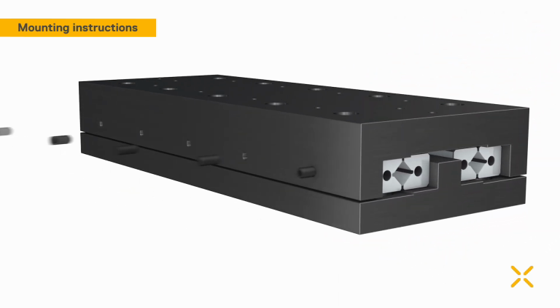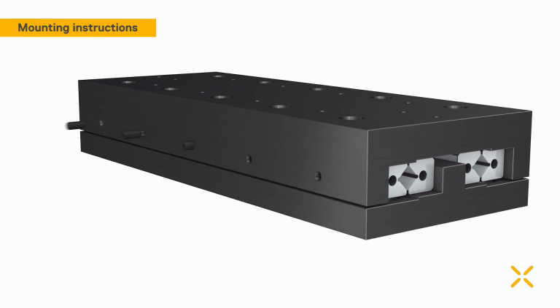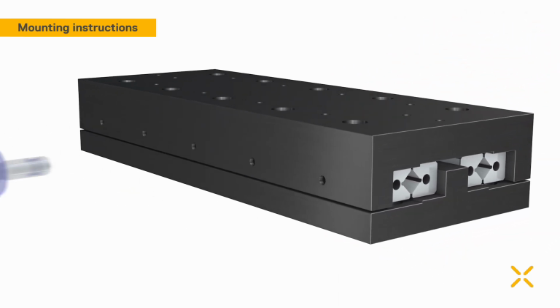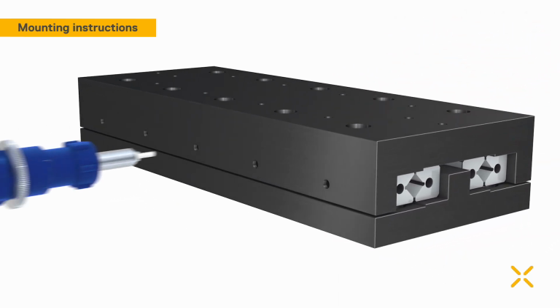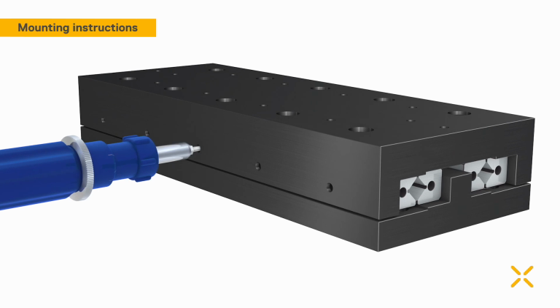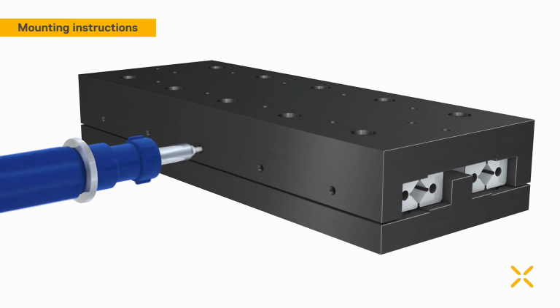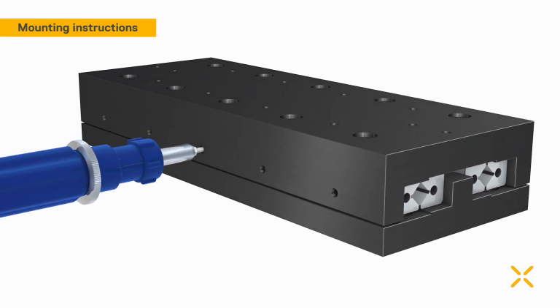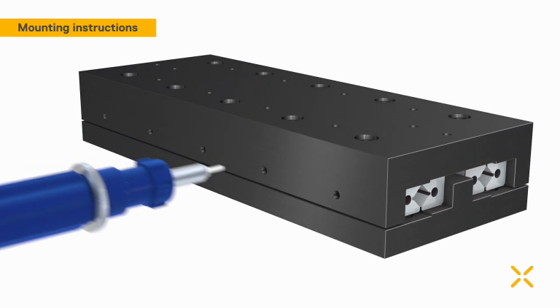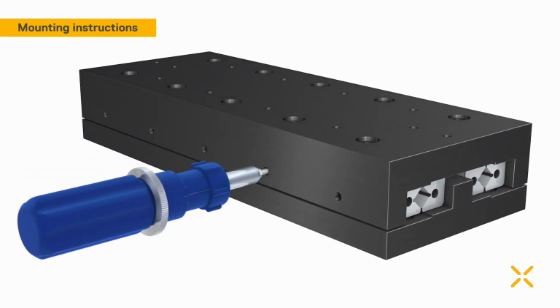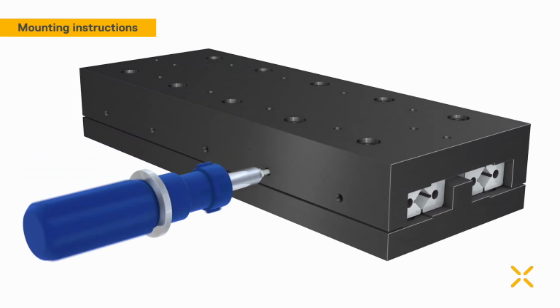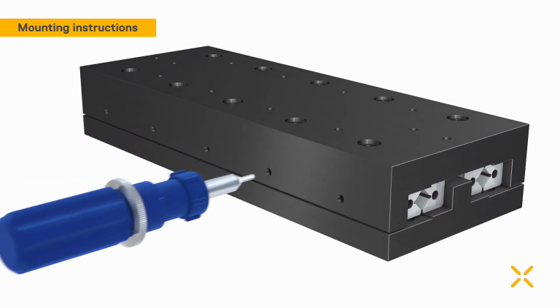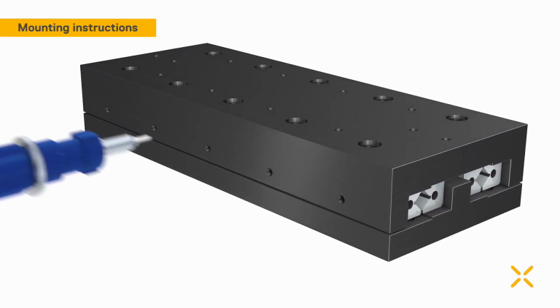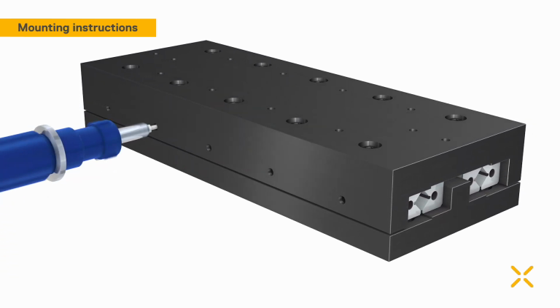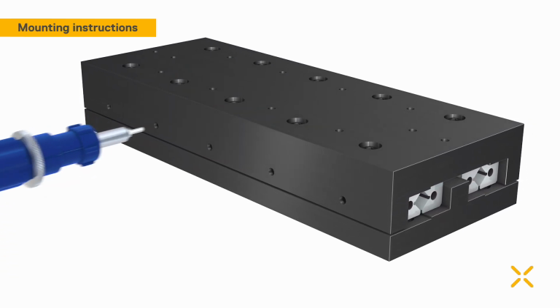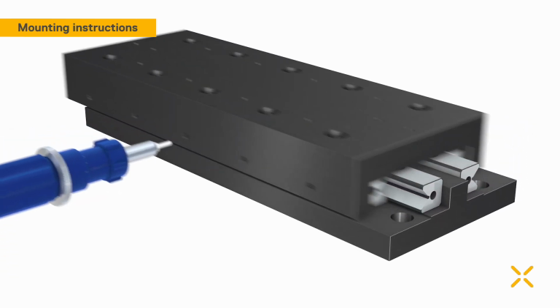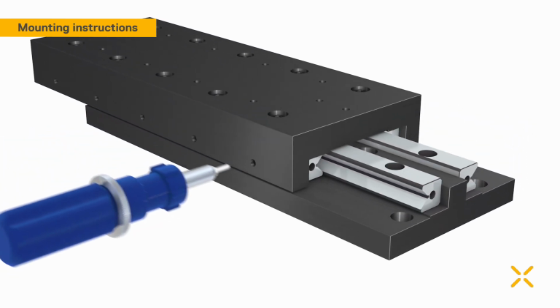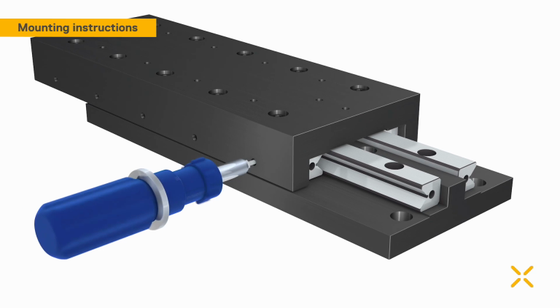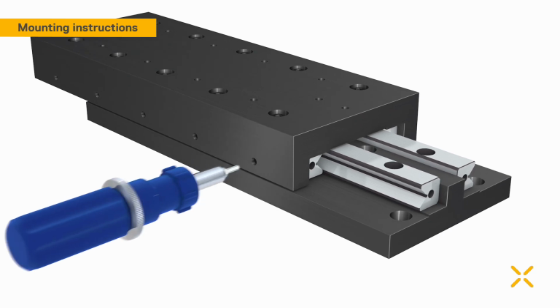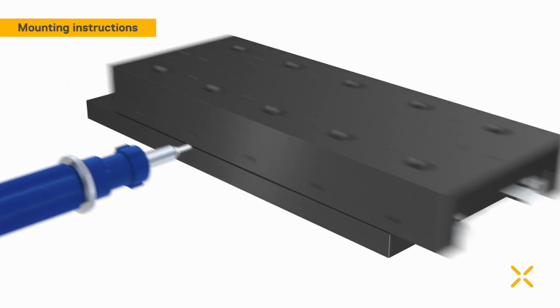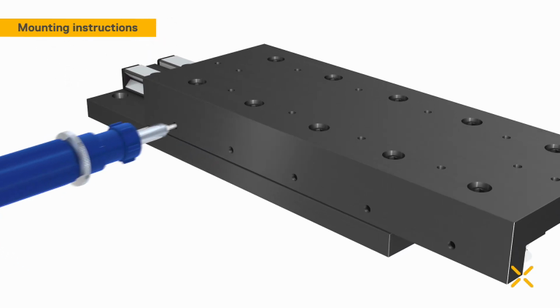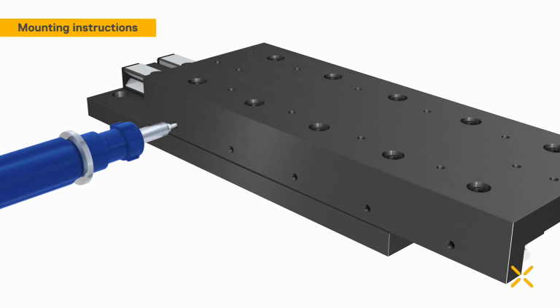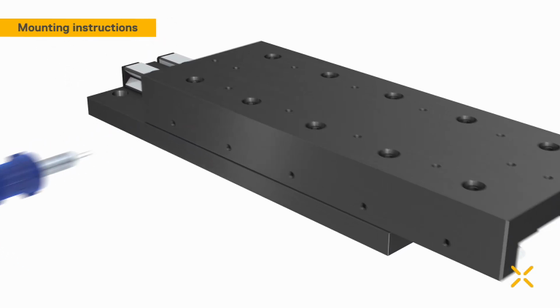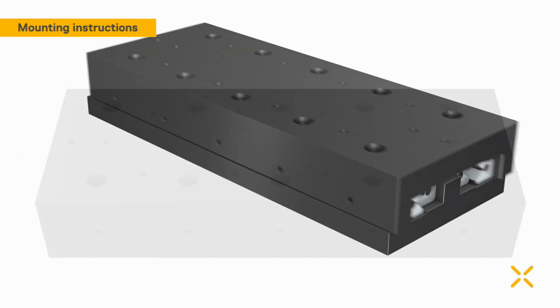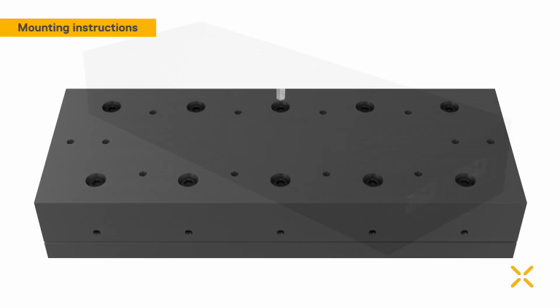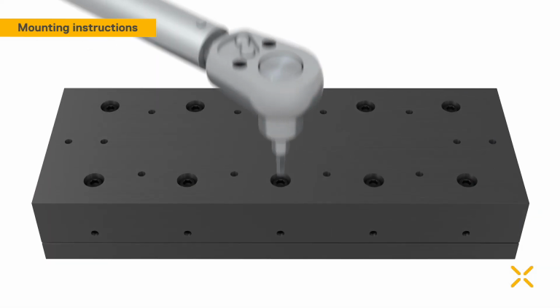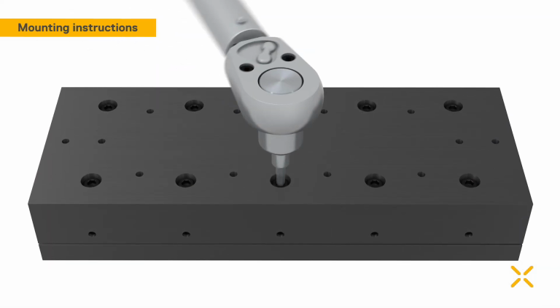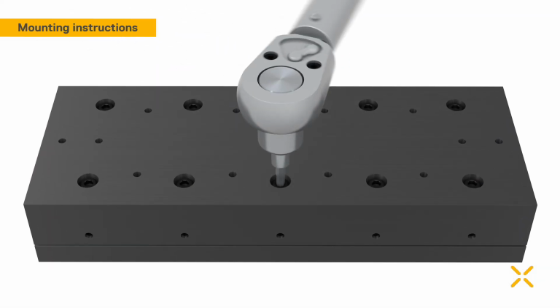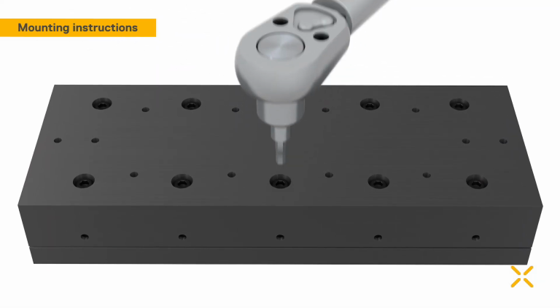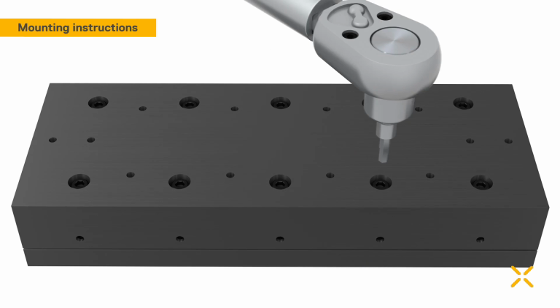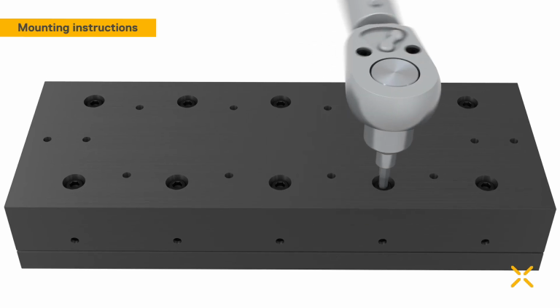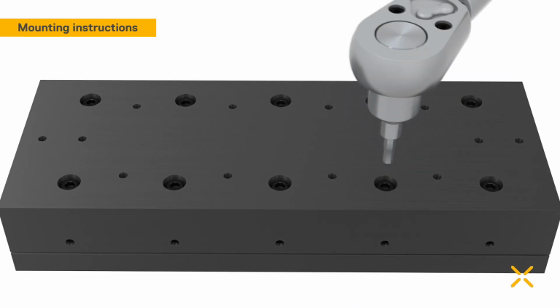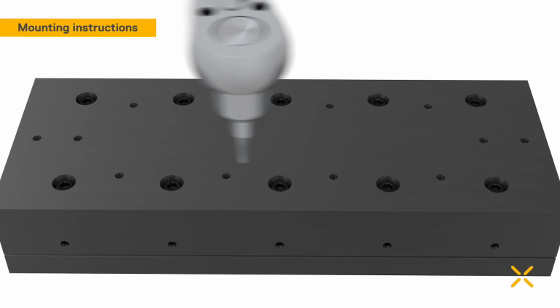Adjust the preload with the help of a torque wrench in the shown sequence, from inside to outside. Tighten the fixing bolts of that rail with the prescribed torque.